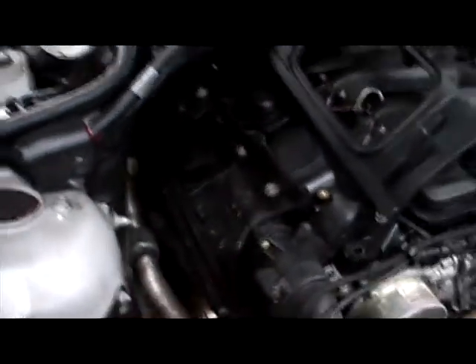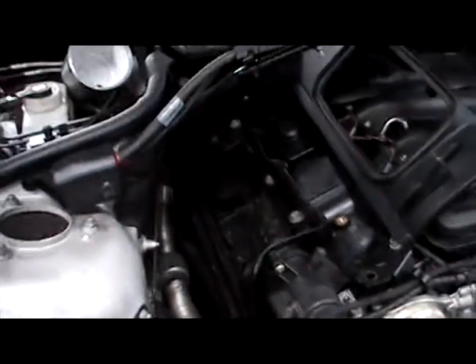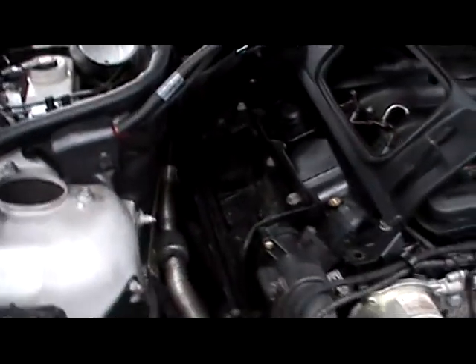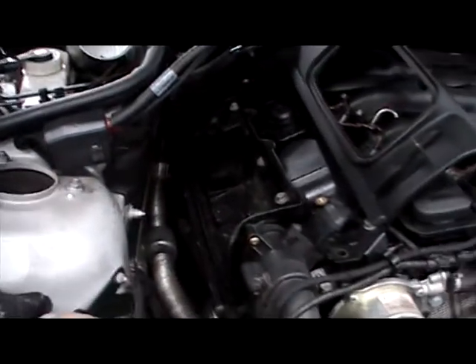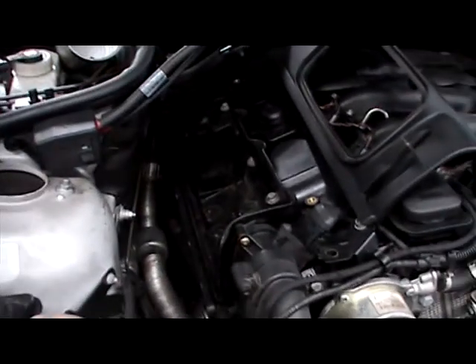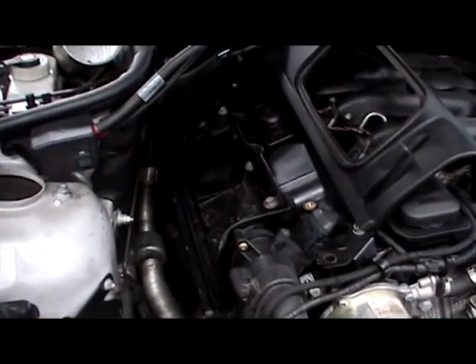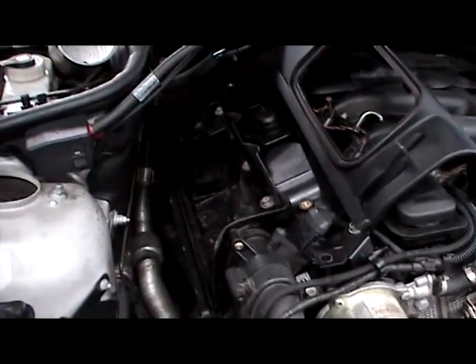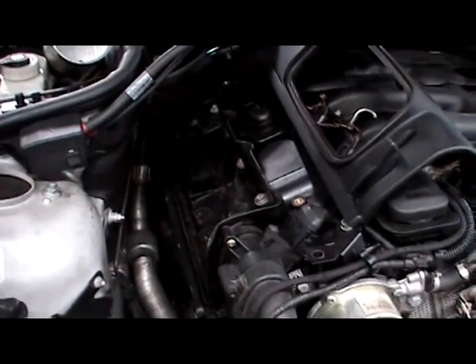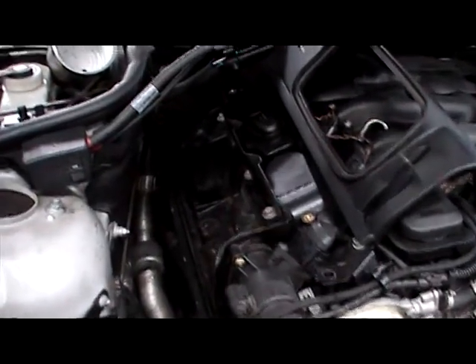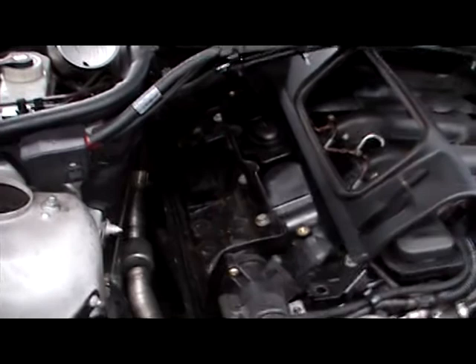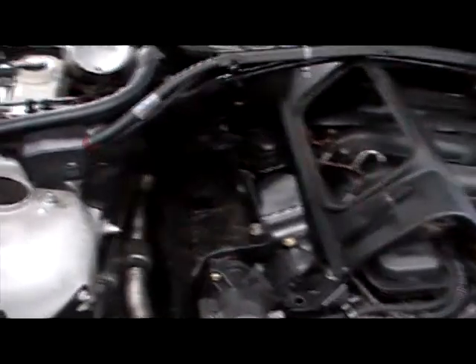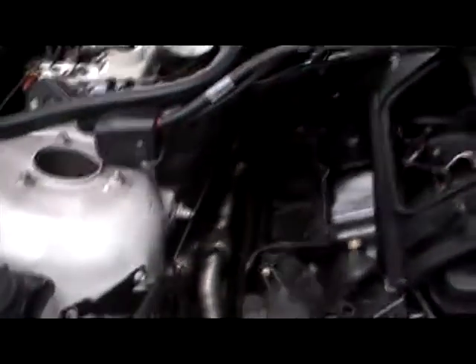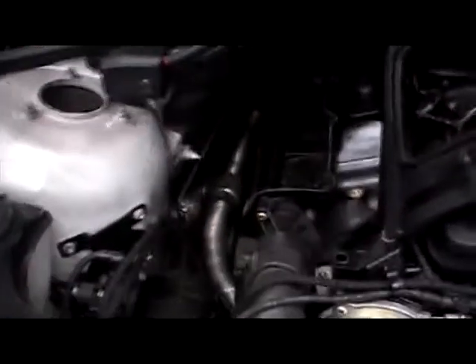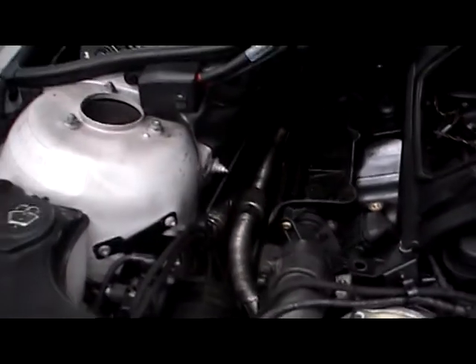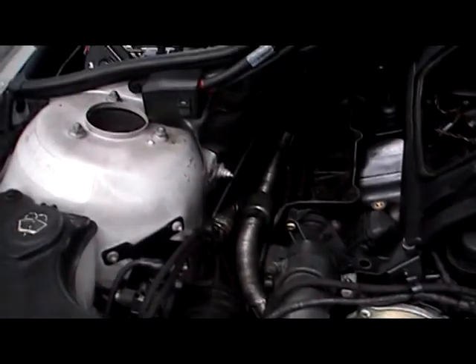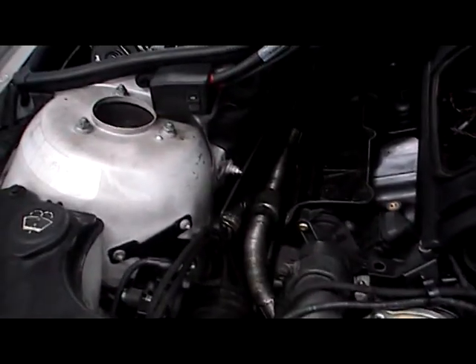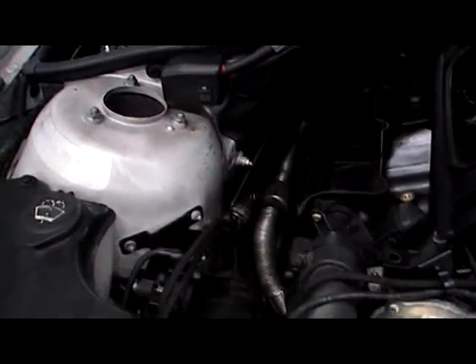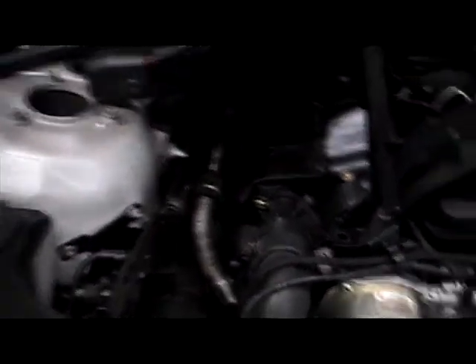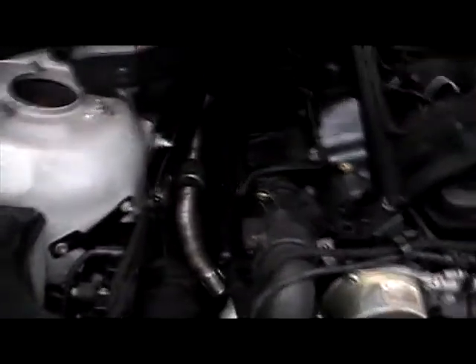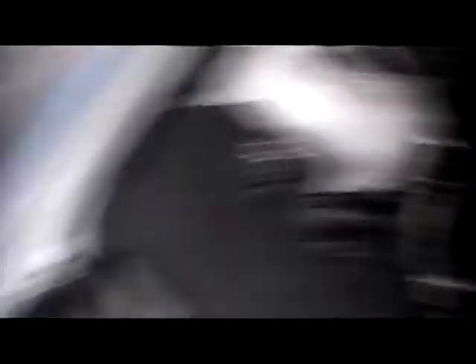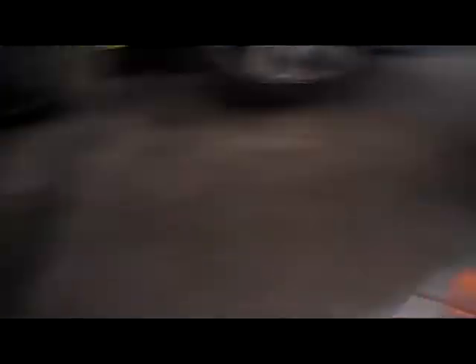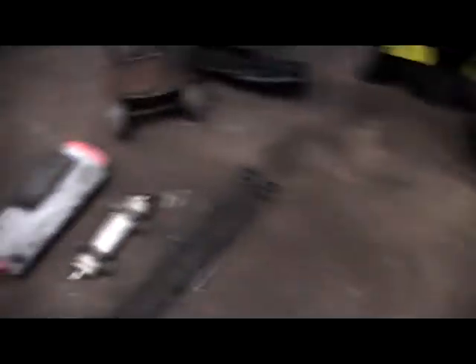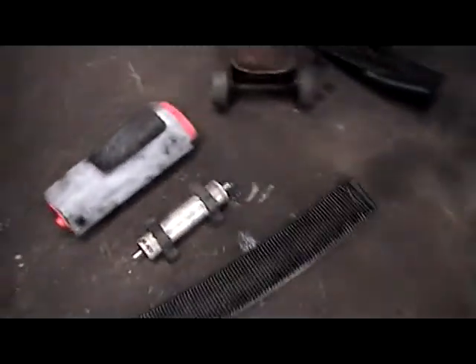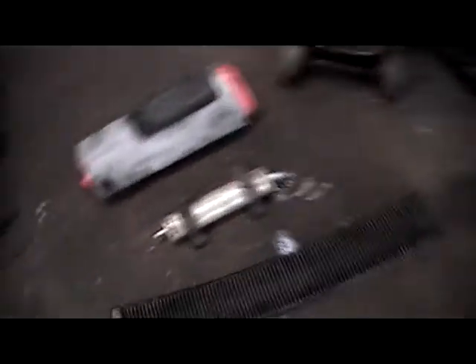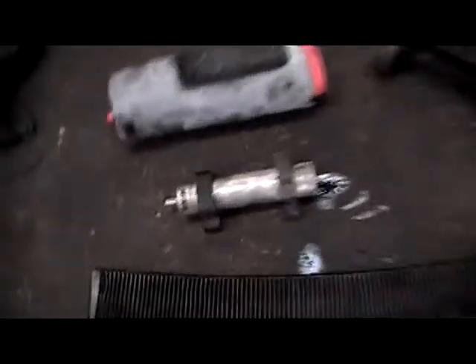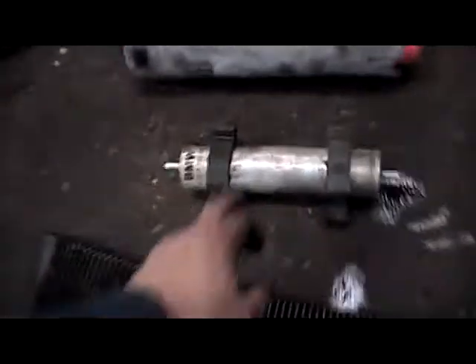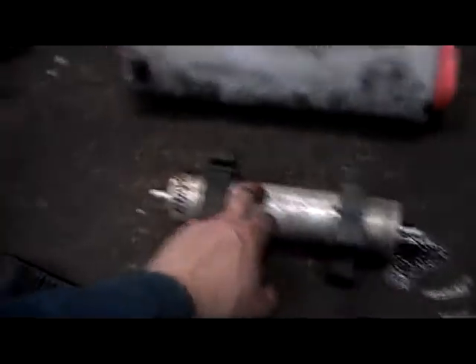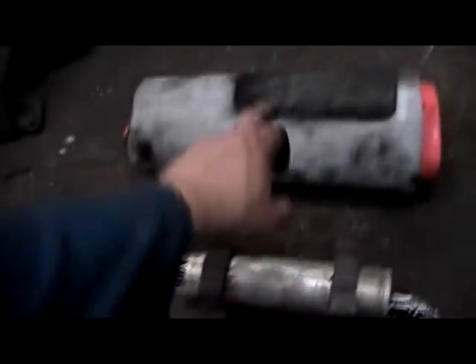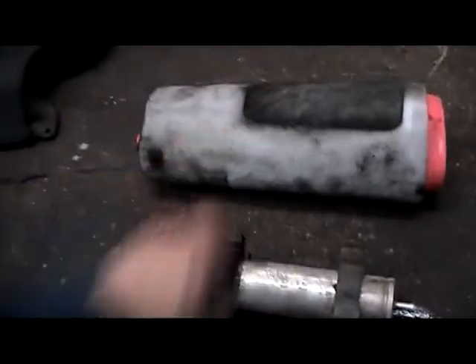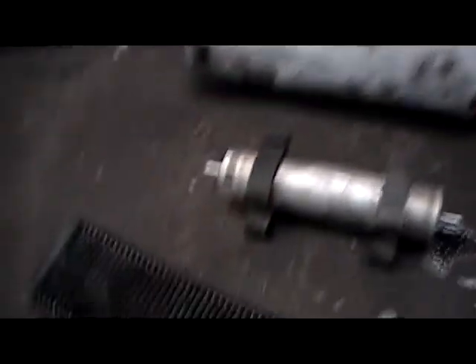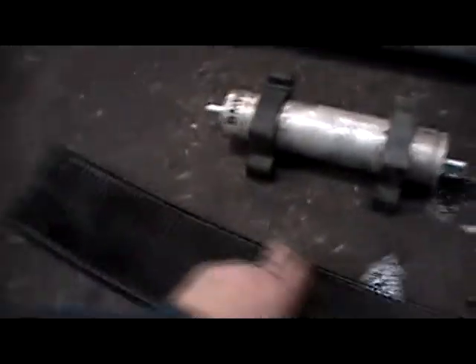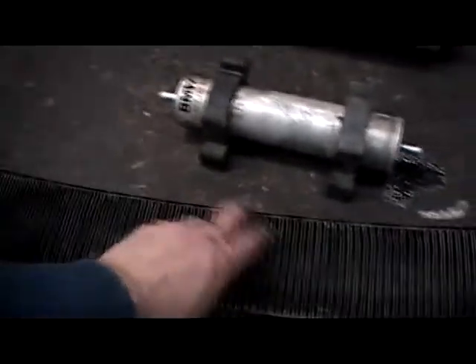So that's our next operation now: get the filters replaced. We'll bring everything to the auto shop with us and make sure we get the right ones. We need the diesel filter, the air filter, and the pollen filter.